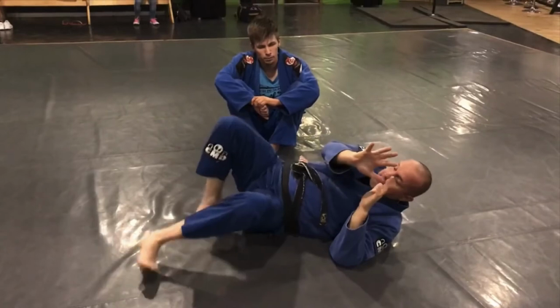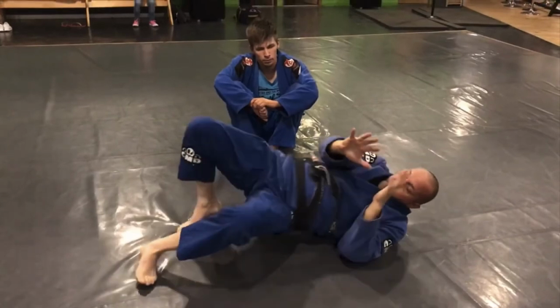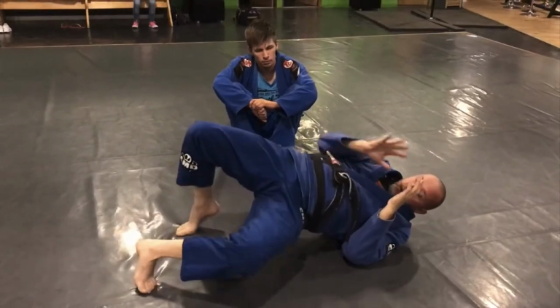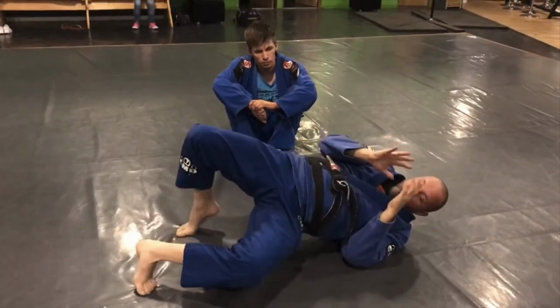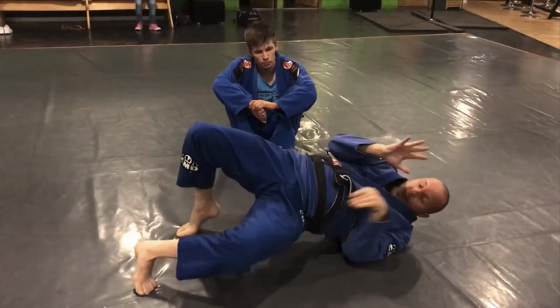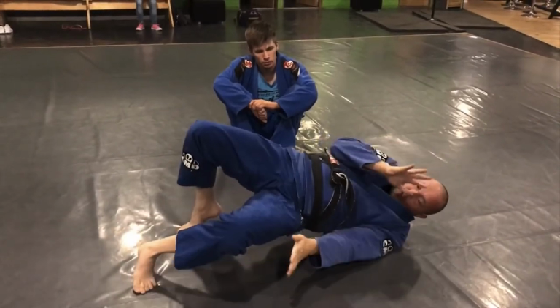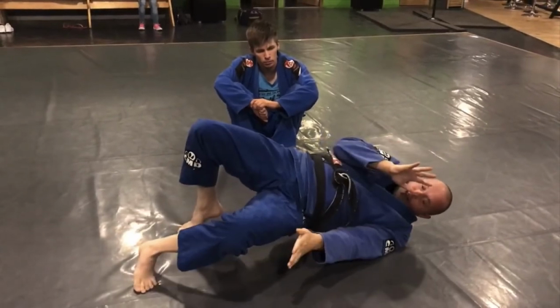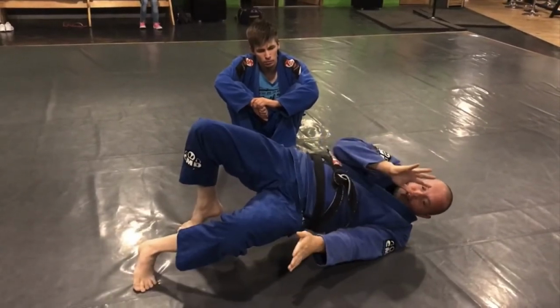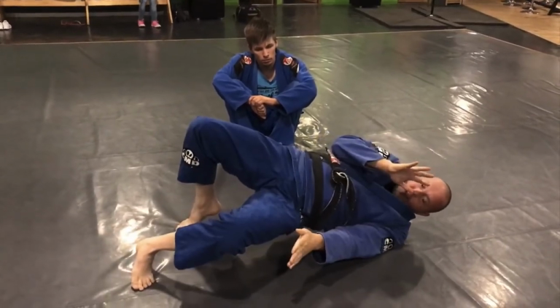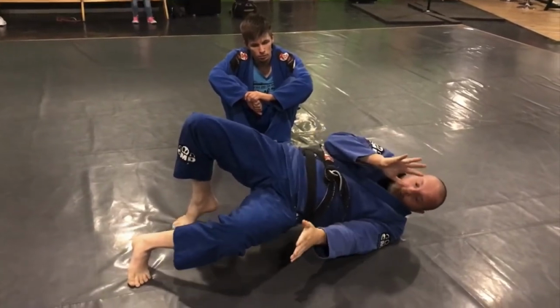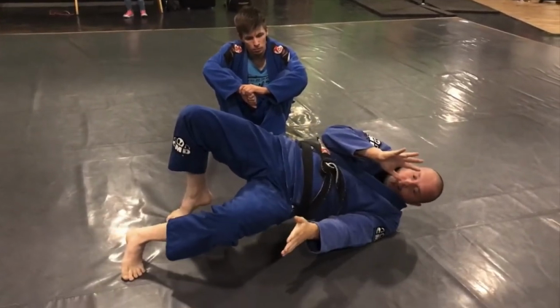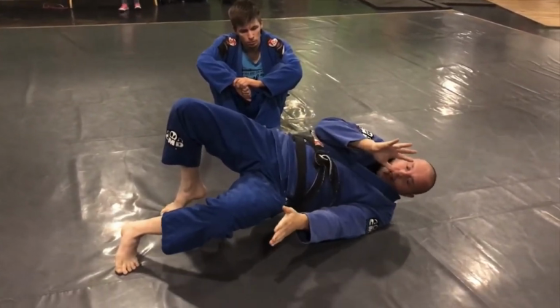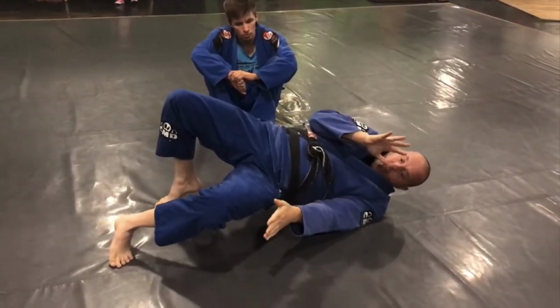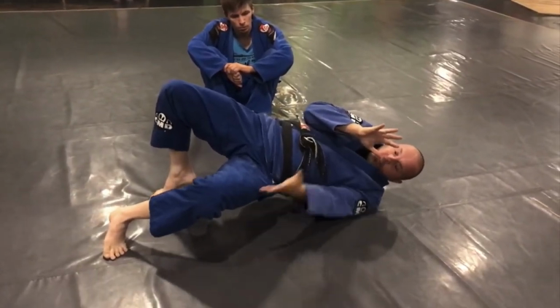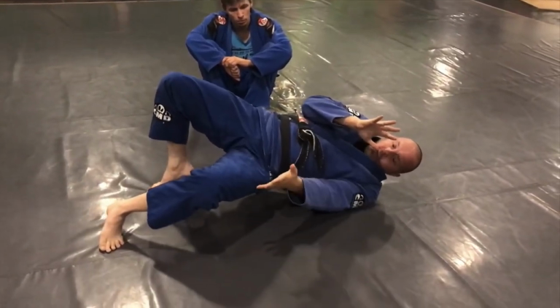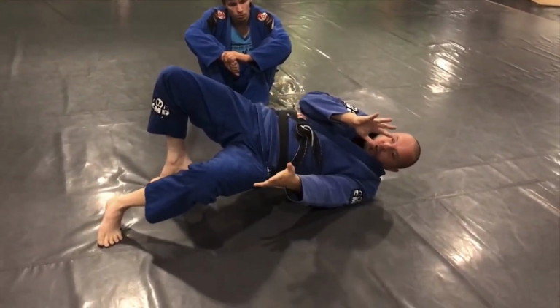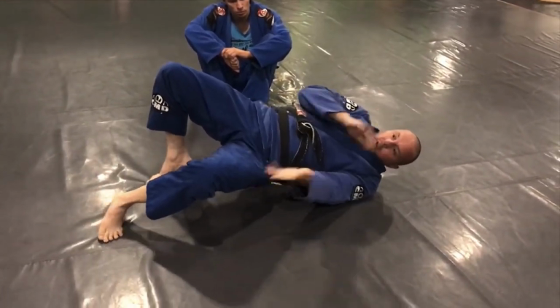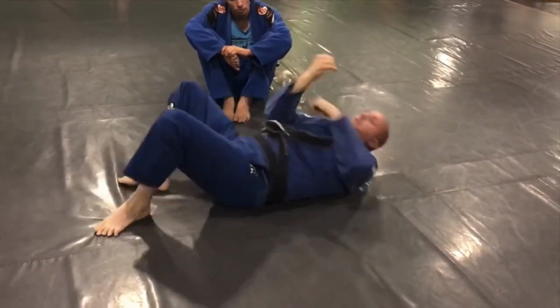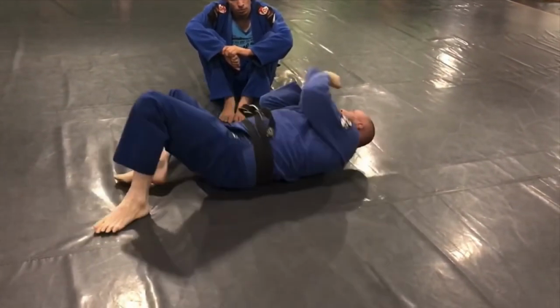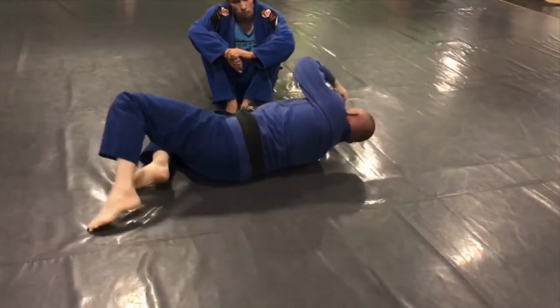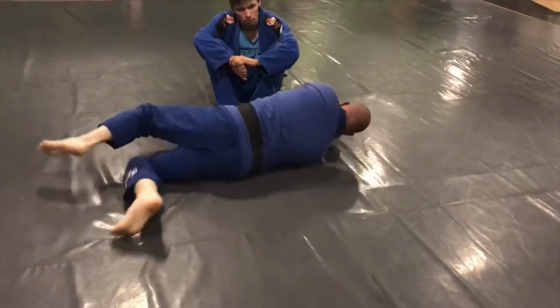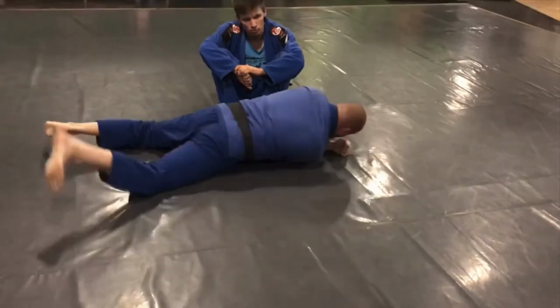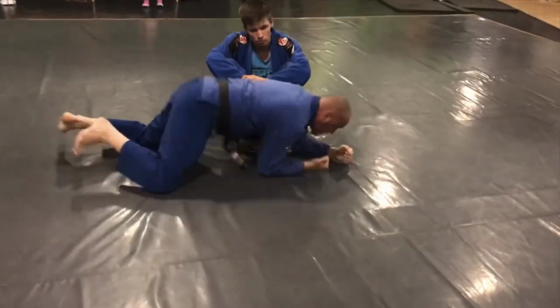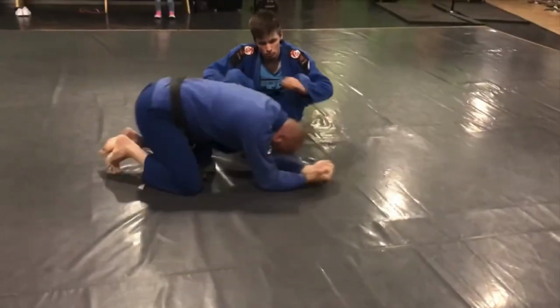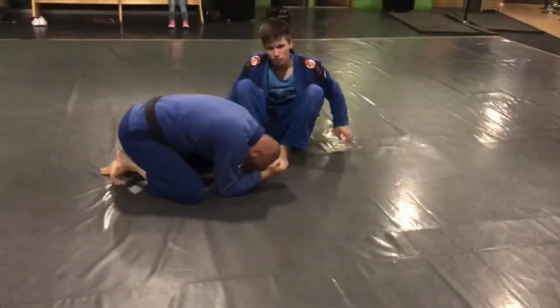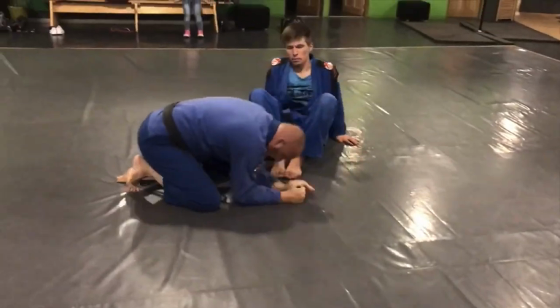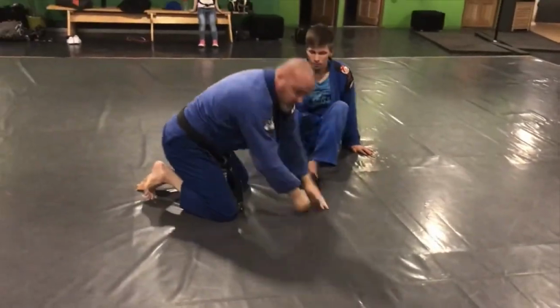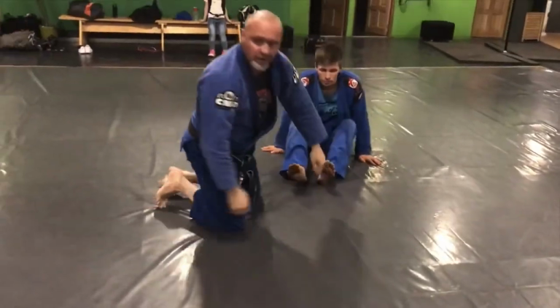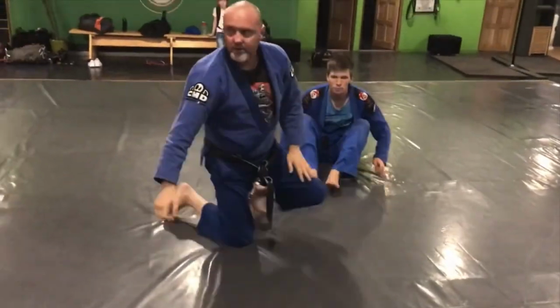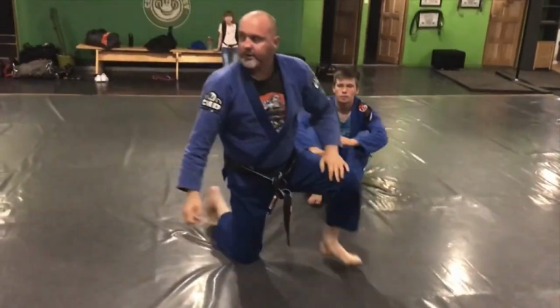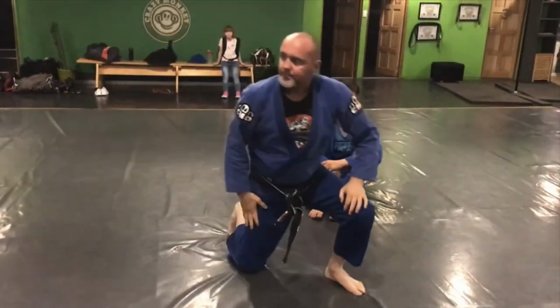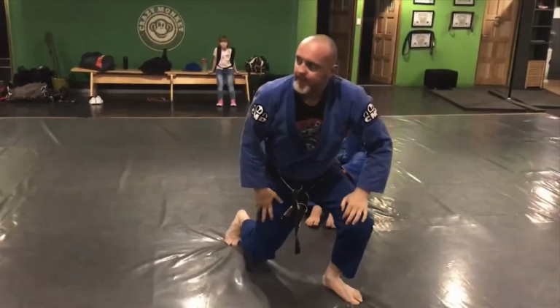So I'm coming up, my hand goes under, don't come back down. Once my hand is through, then I can go down and turn the corner. Got it?